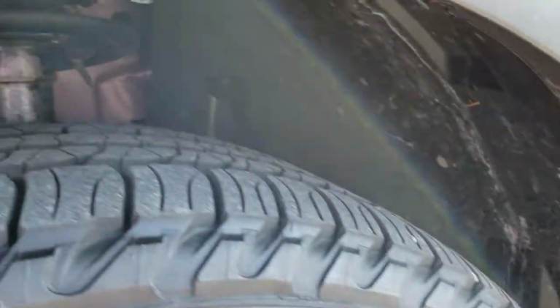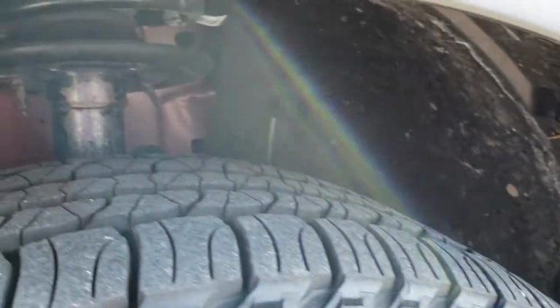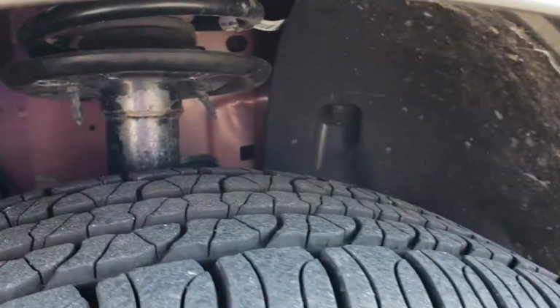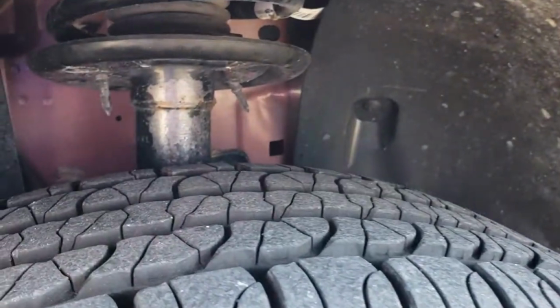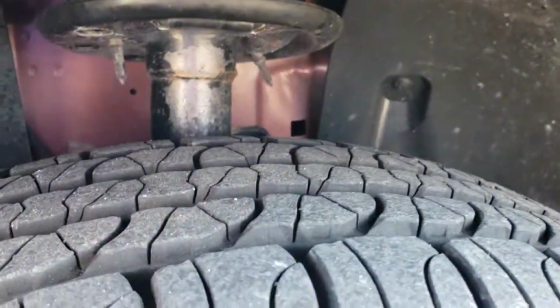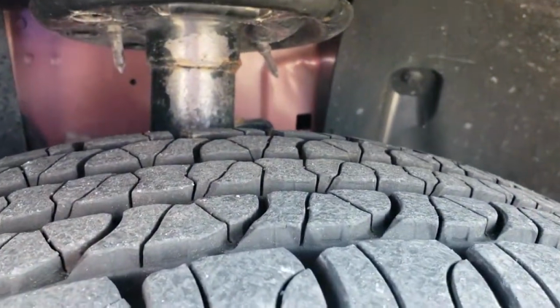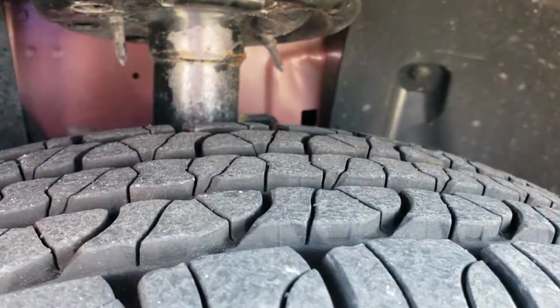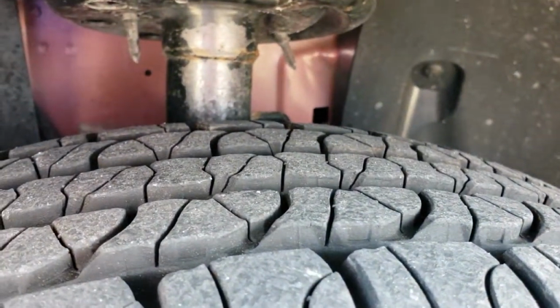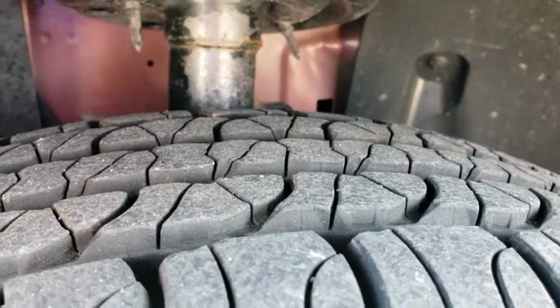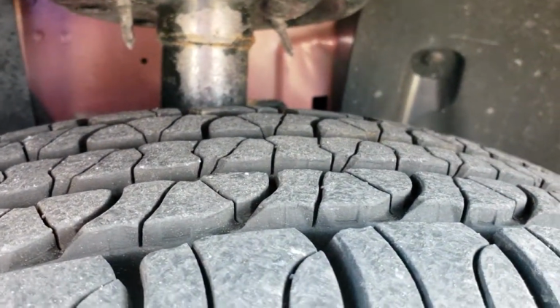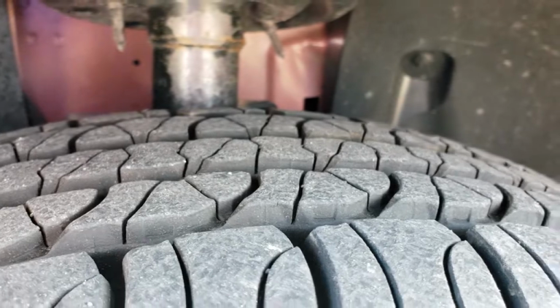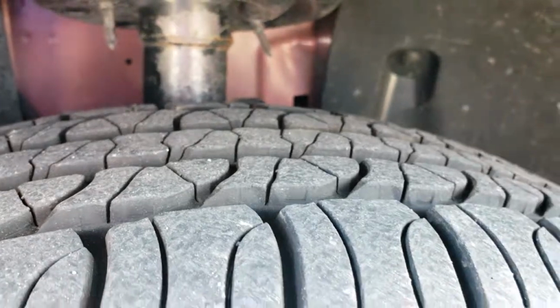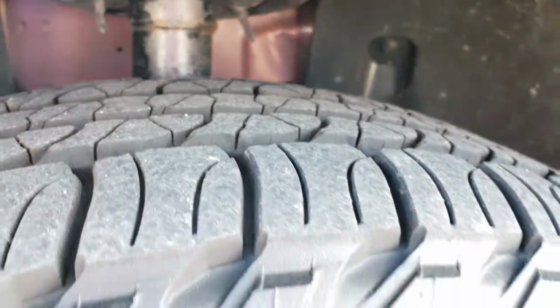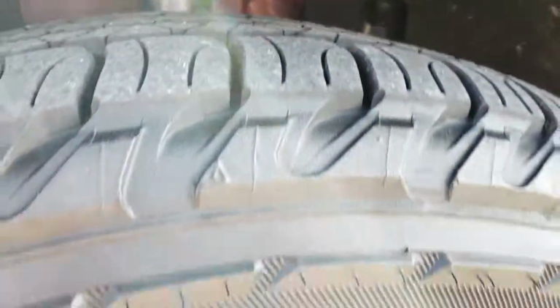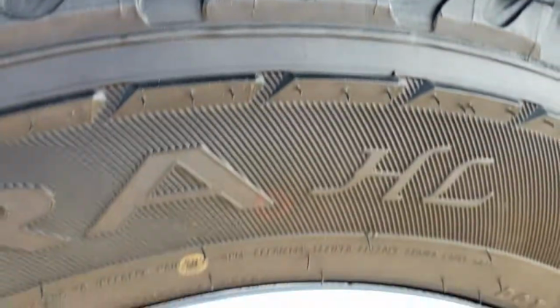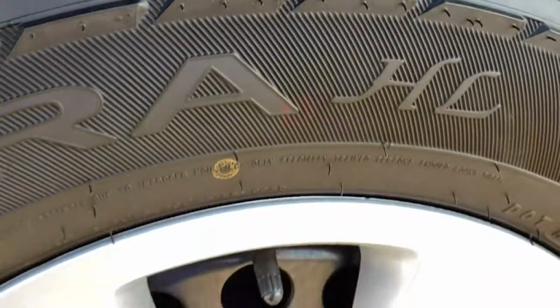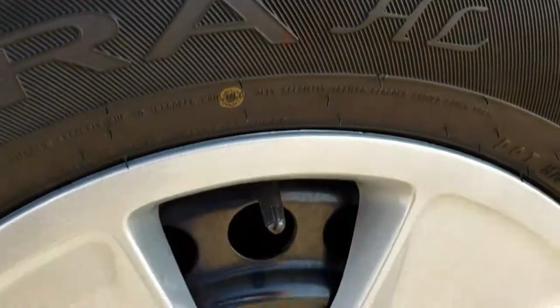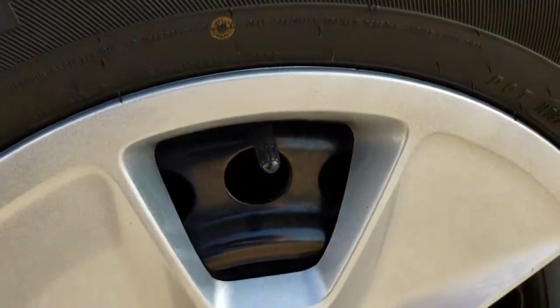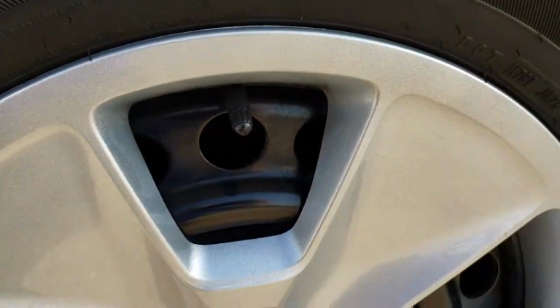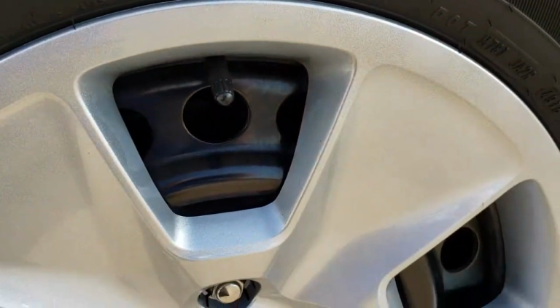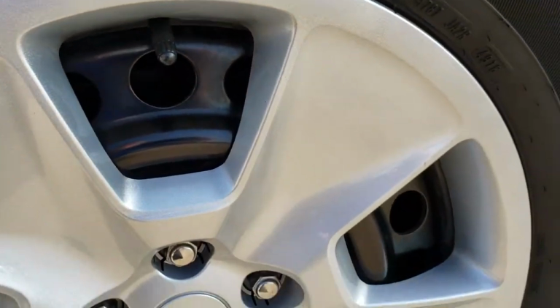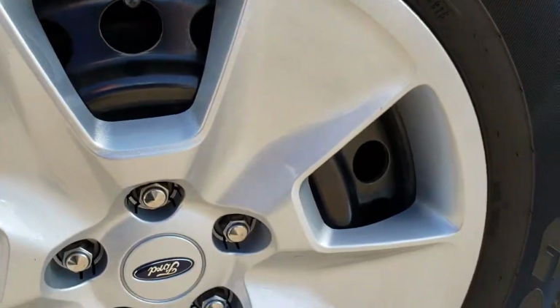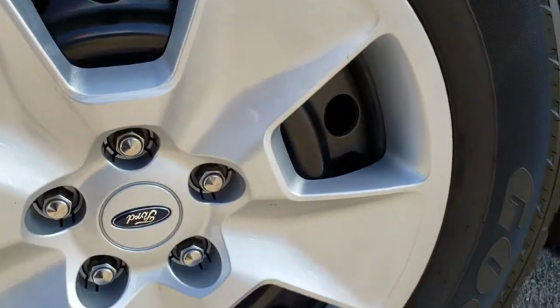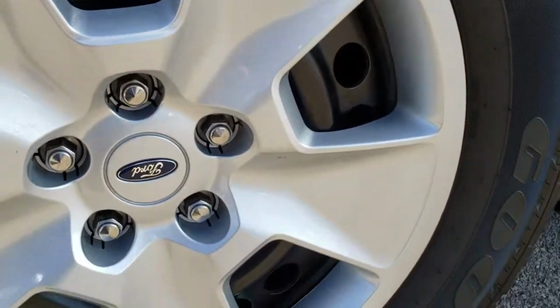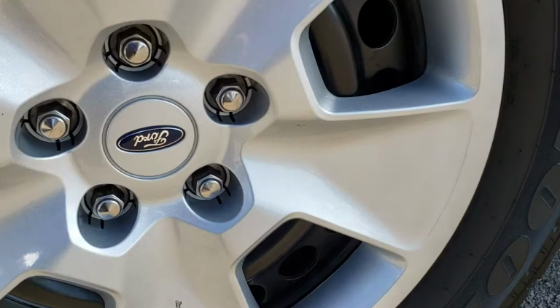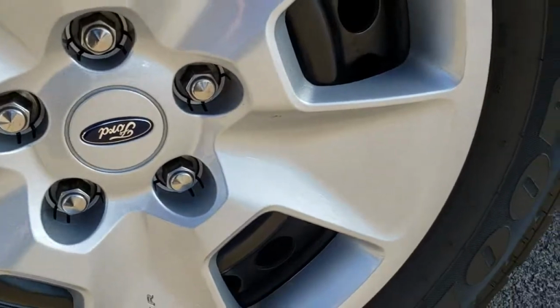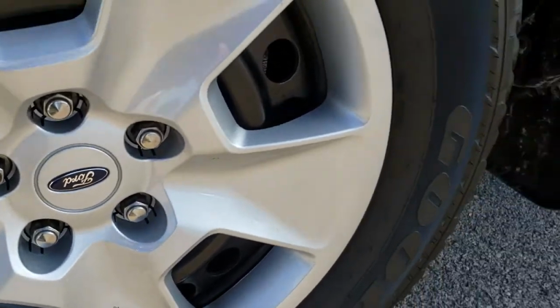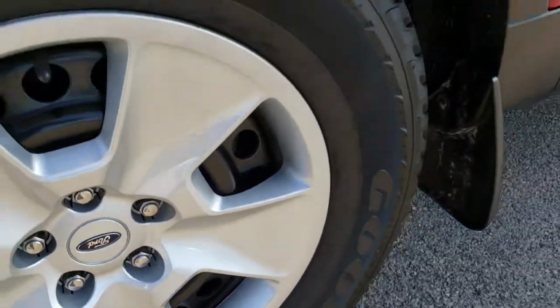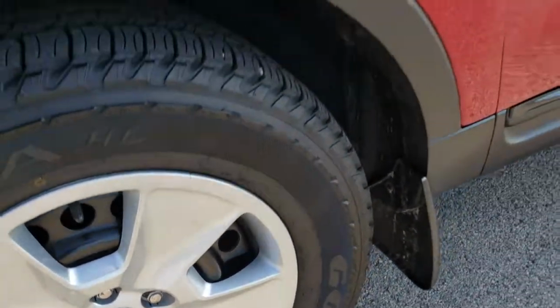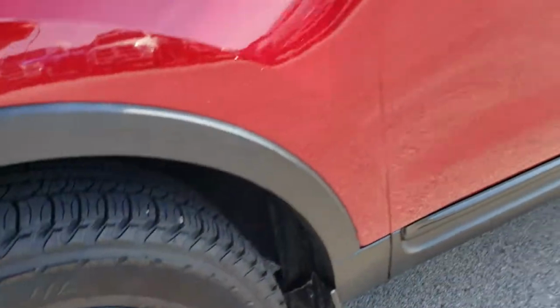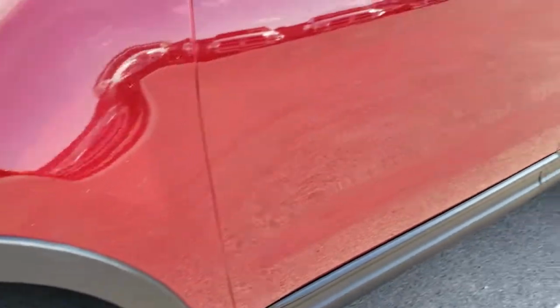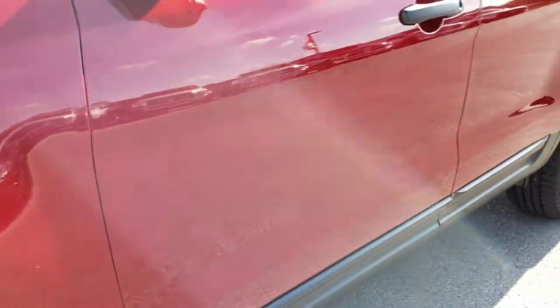Good here for Terra 245/65R17 tires with about 70% of the tread left. This one does have the steel rims with the wheel covers and four wheel disc brakes all the way around.